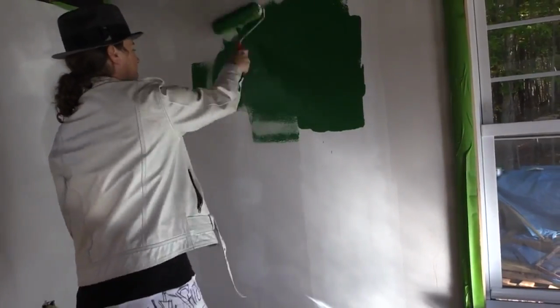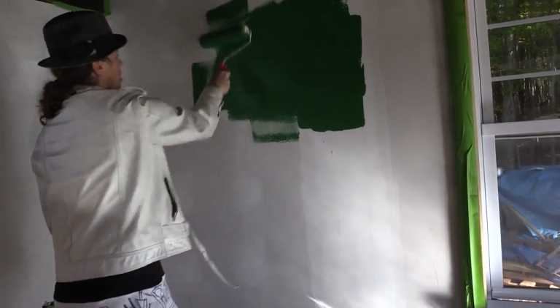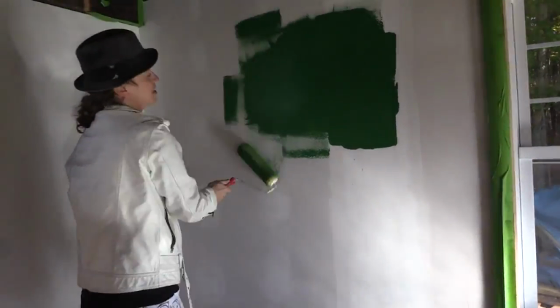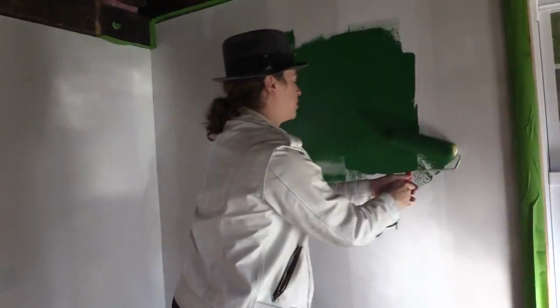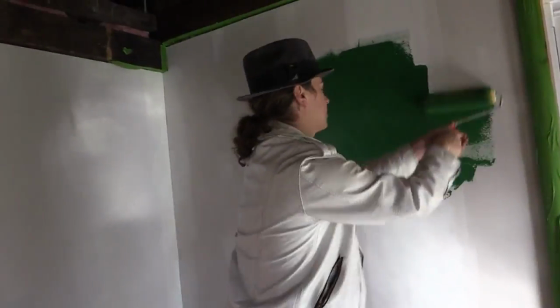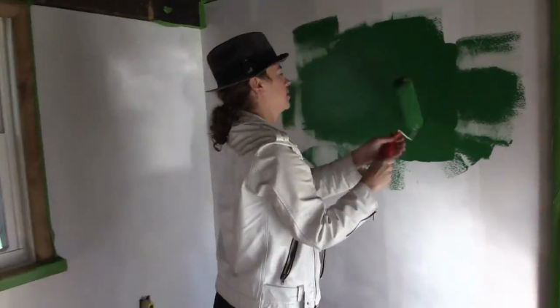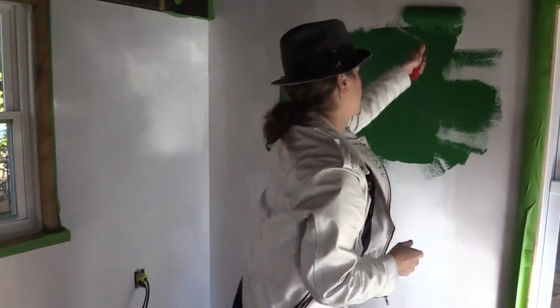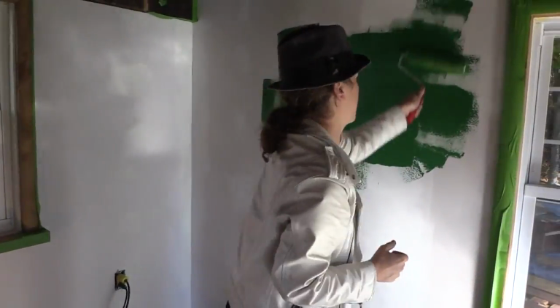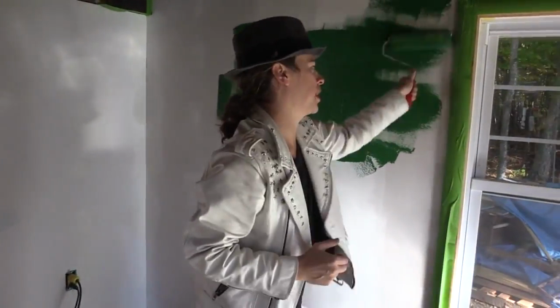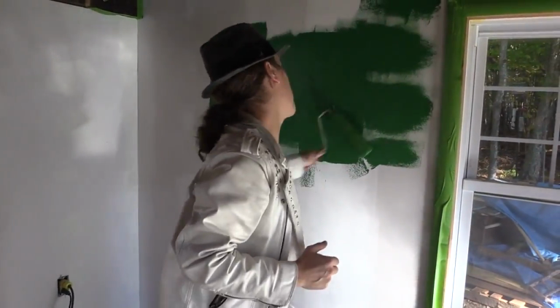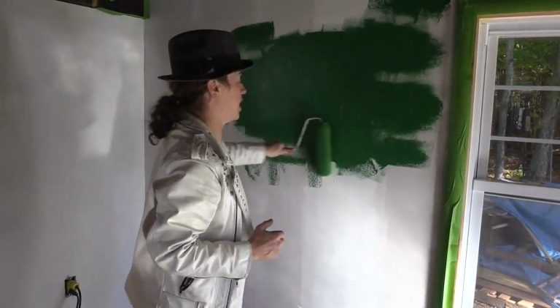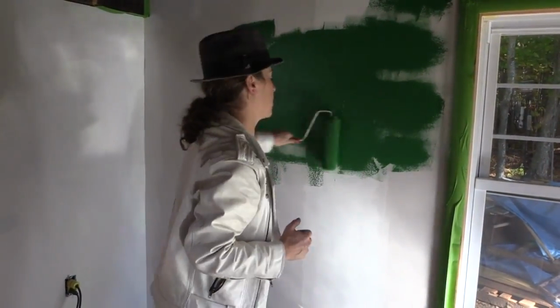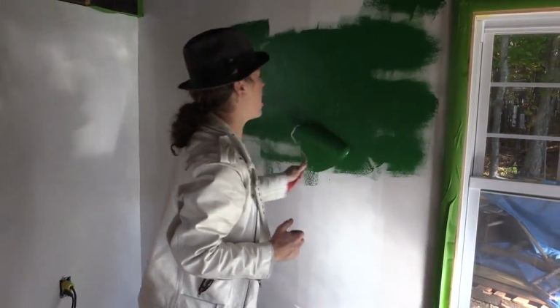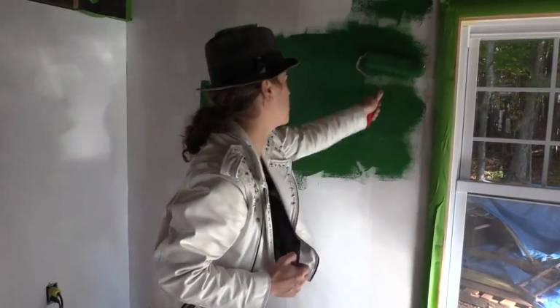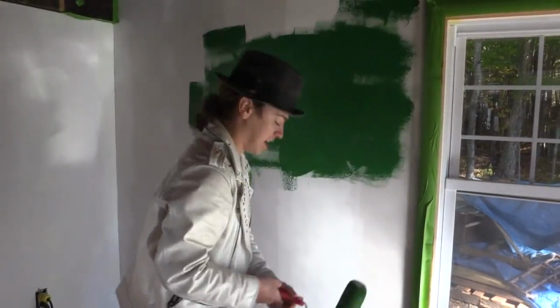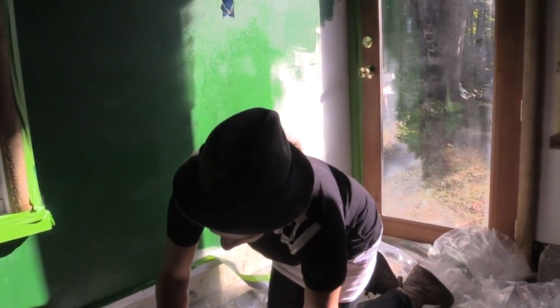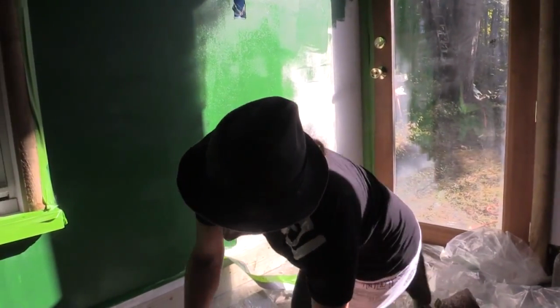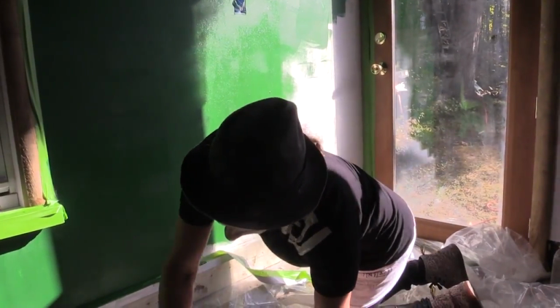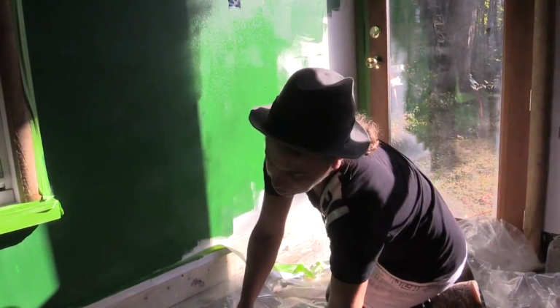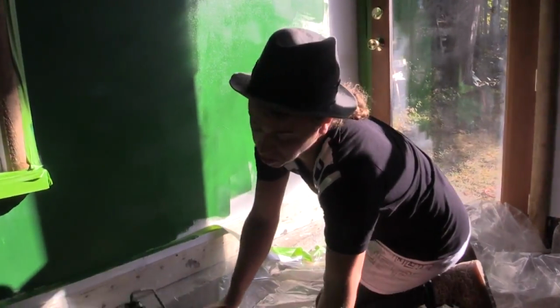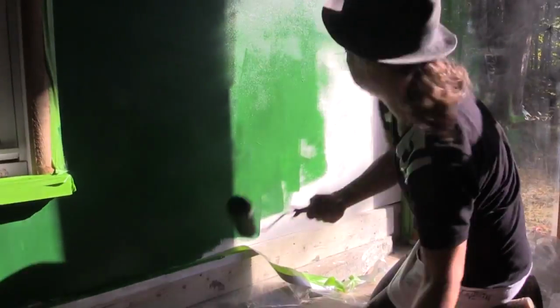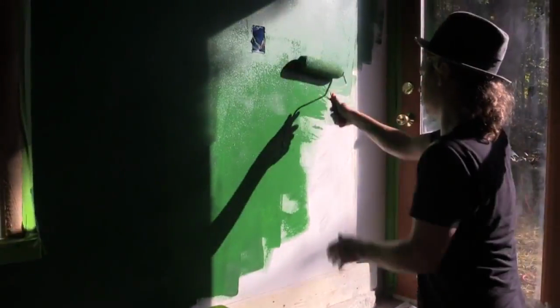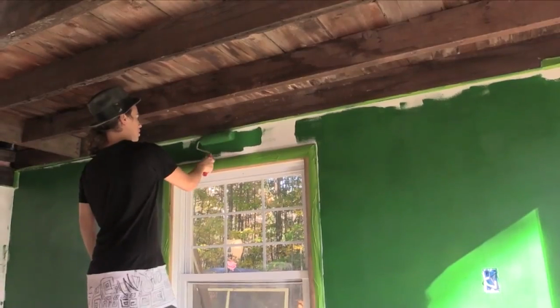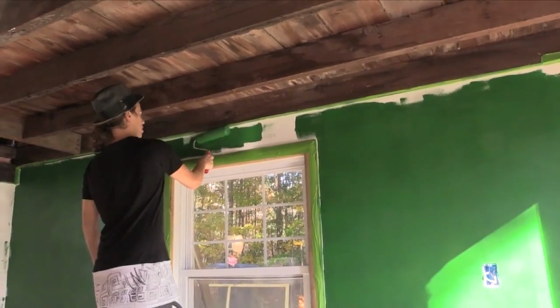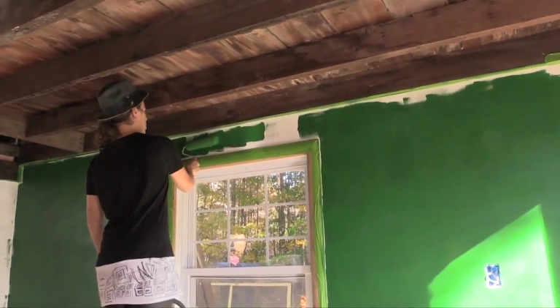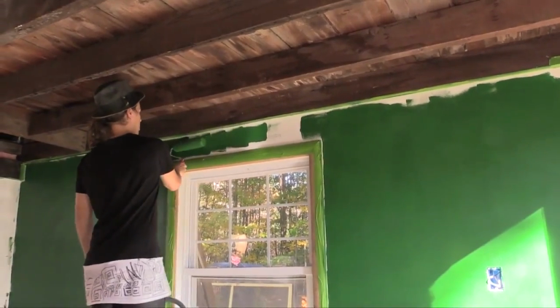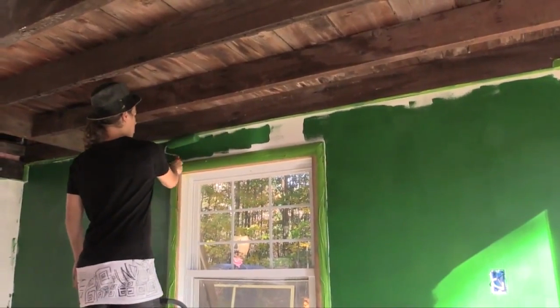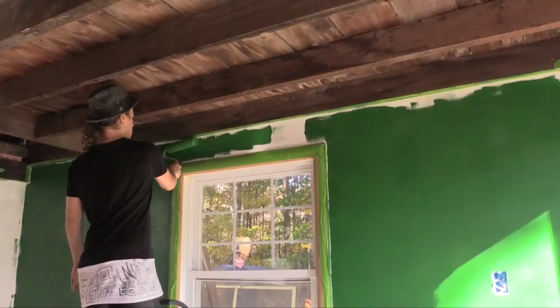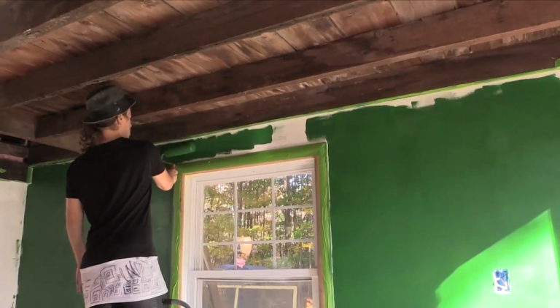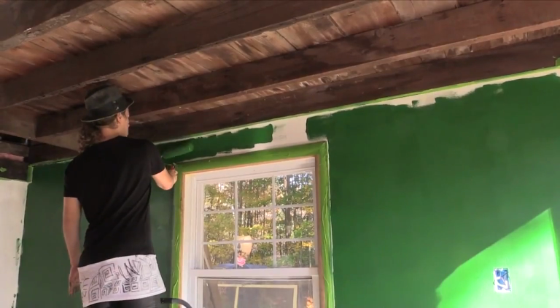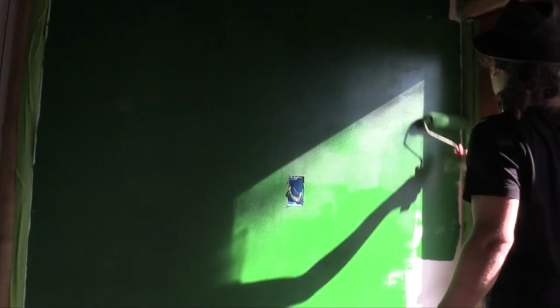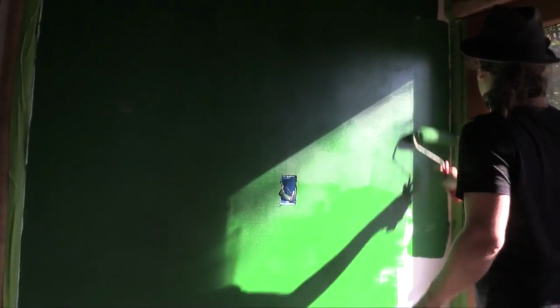If it's one thing gays can do, it's decorate. You know what? I got this. It looks like a library — and when I say a library, I don't mean the public school library. I mean like a library in a mansion.